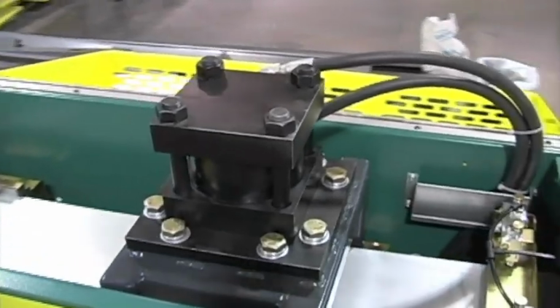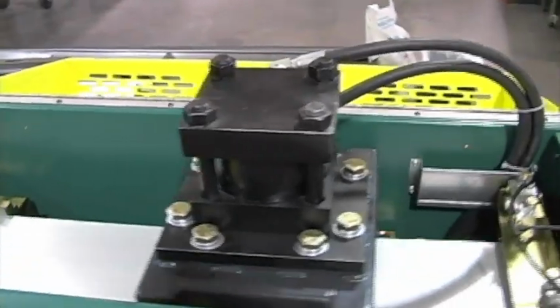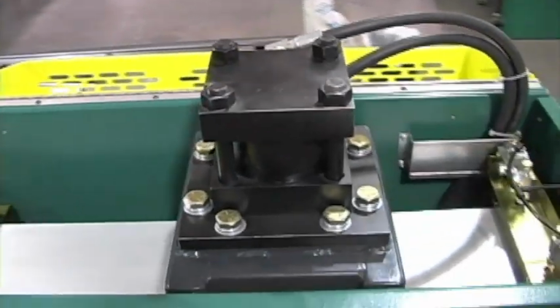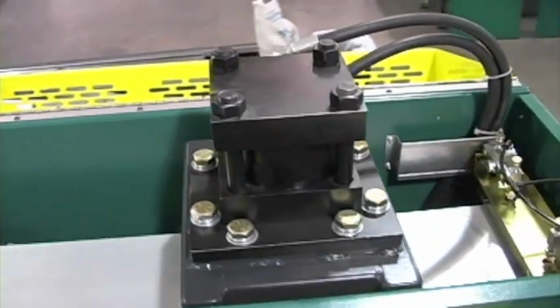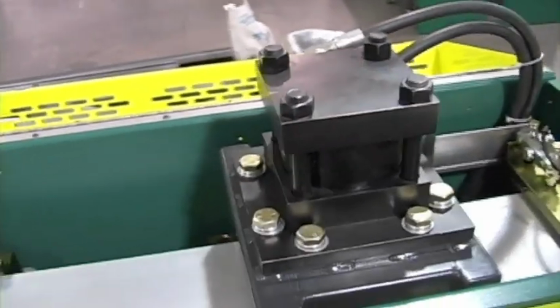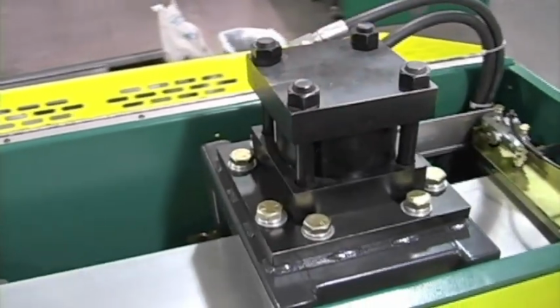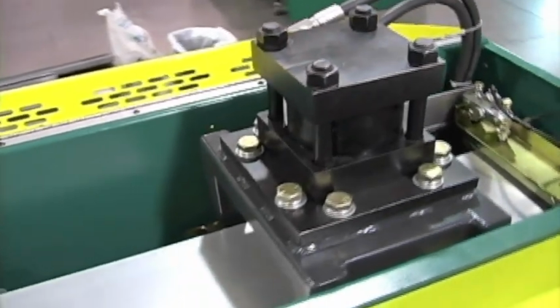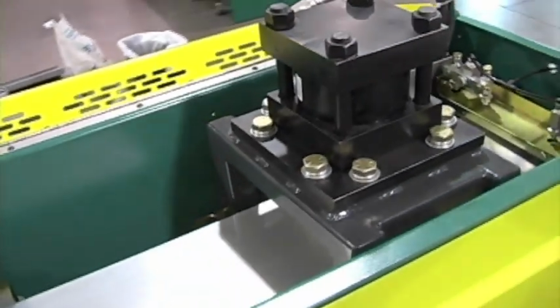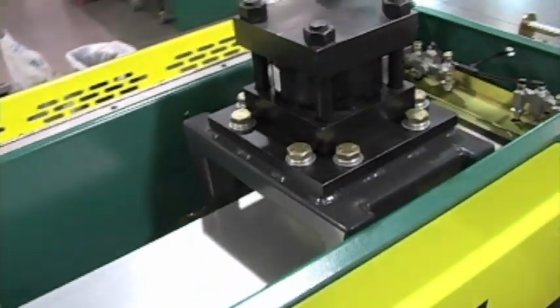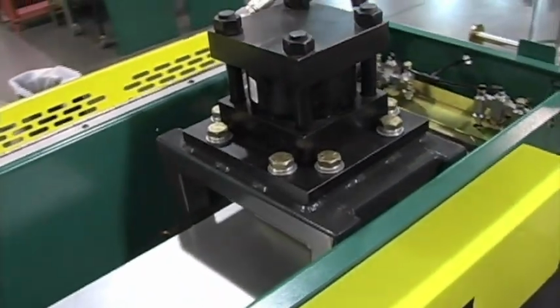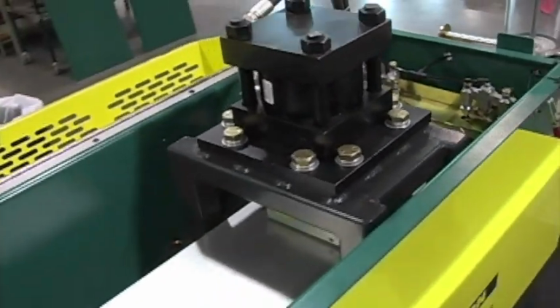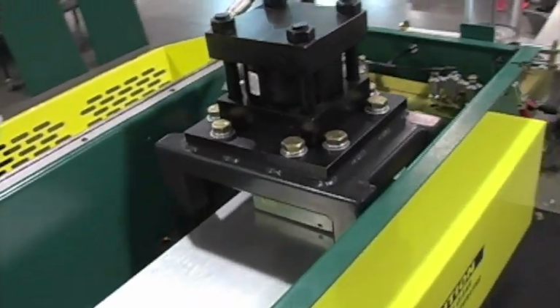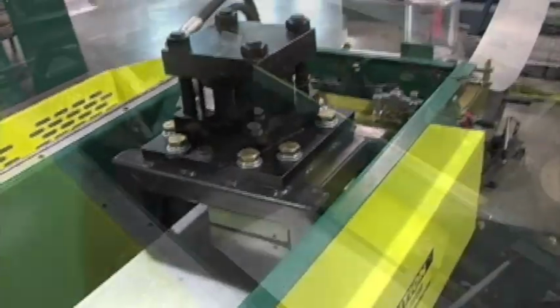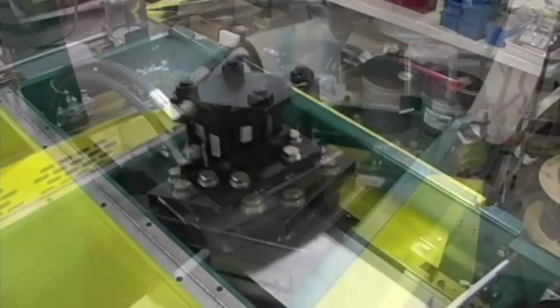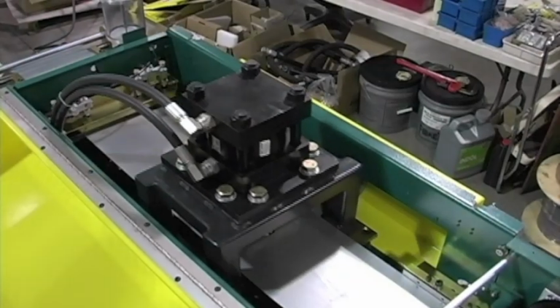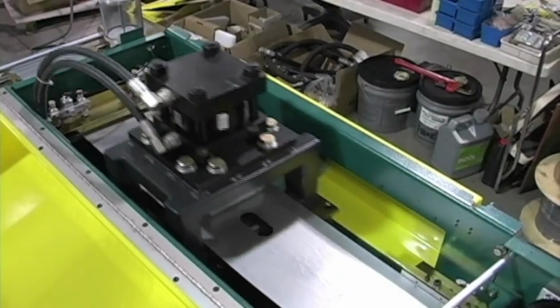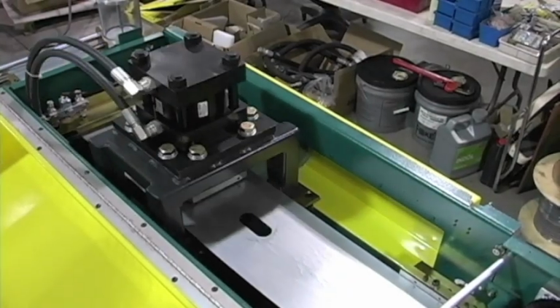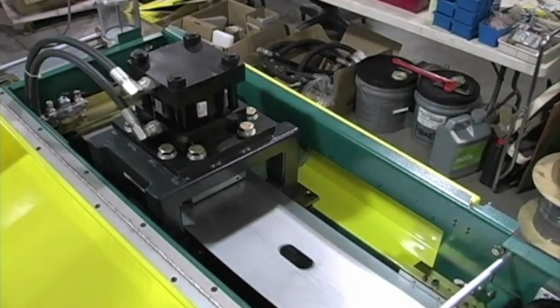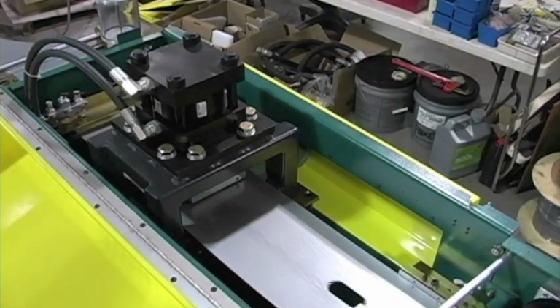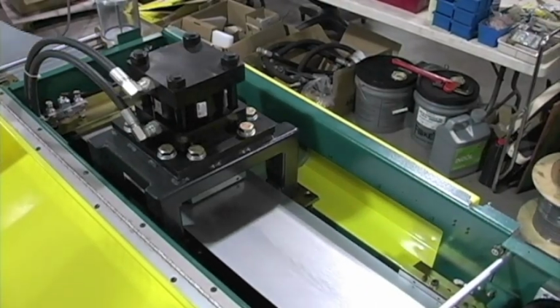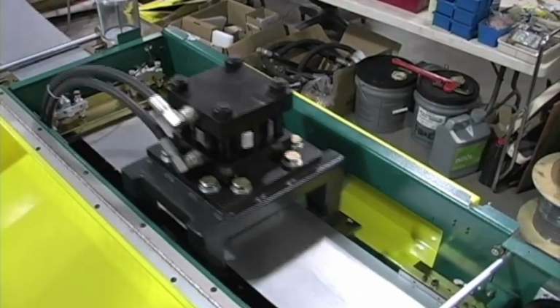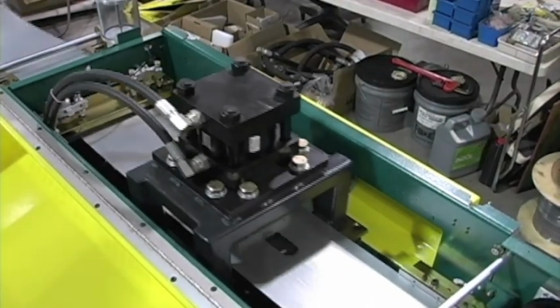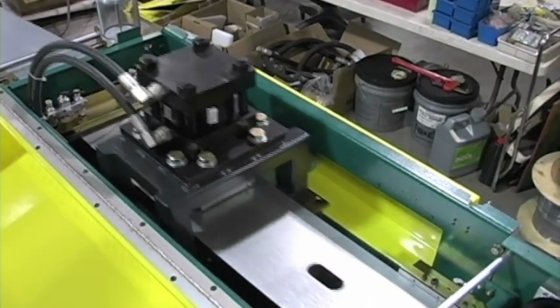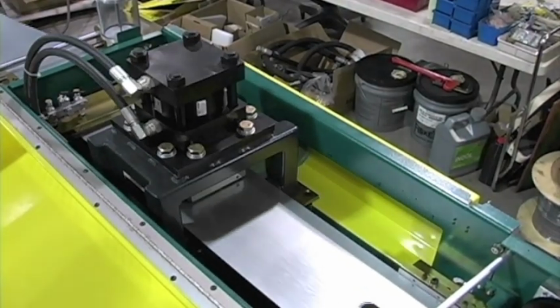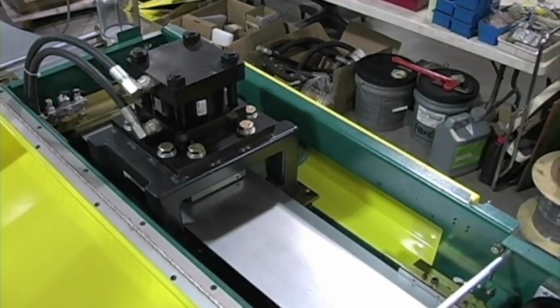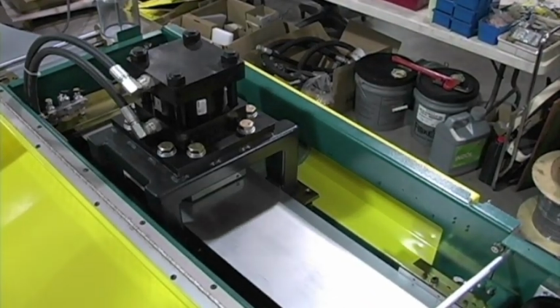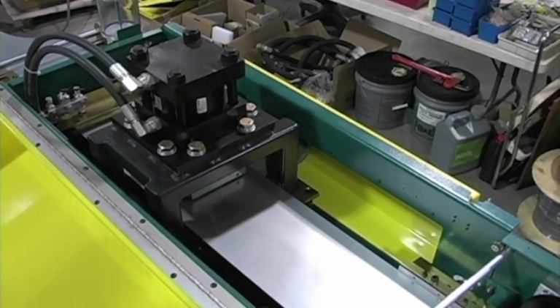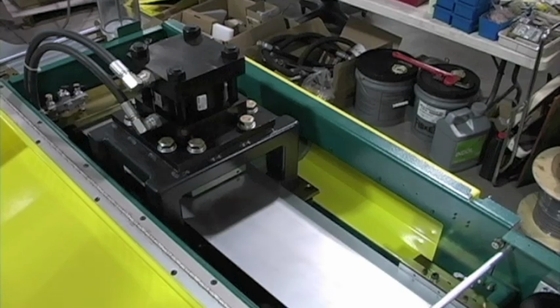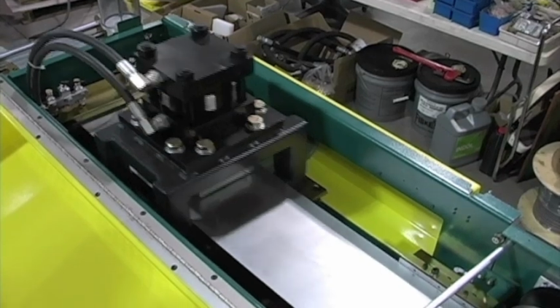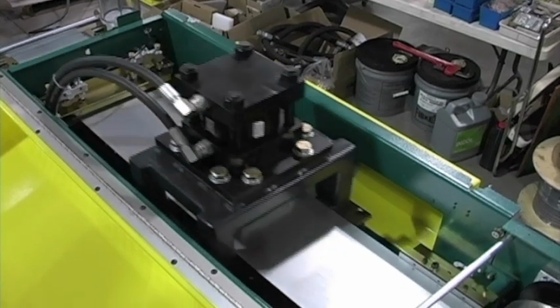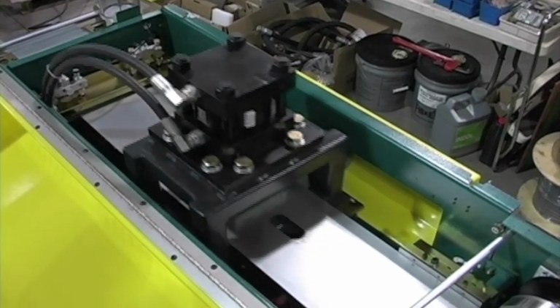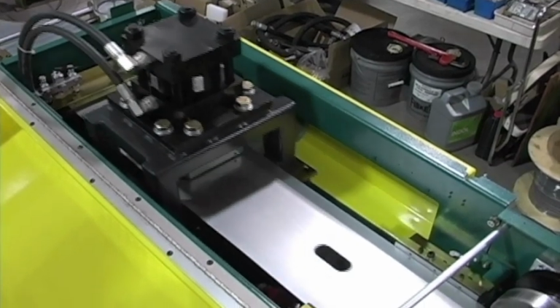The heavy duty flying punch is designed to interchange tooling for different hole sizes and shapes. The flying punch maximizes speed by punching while the stud continues through the machine.